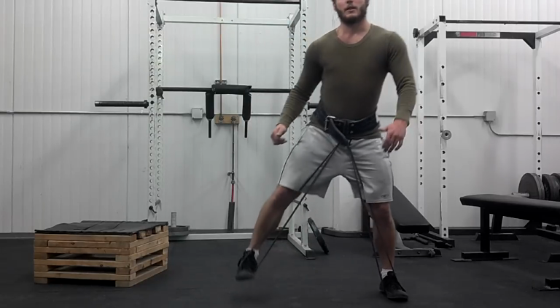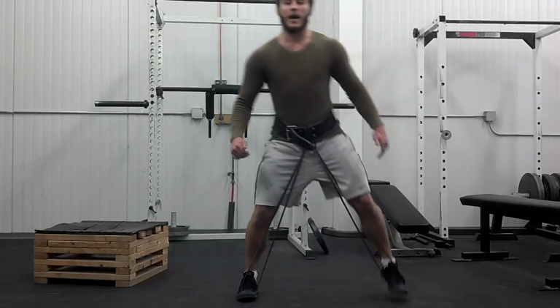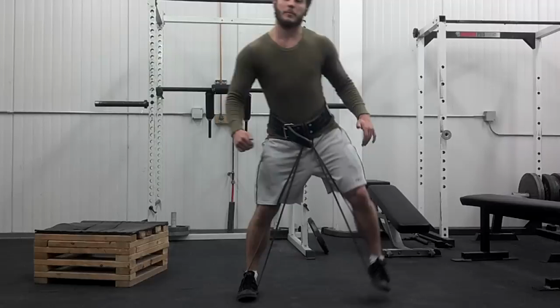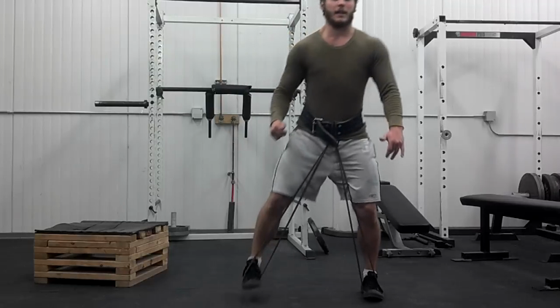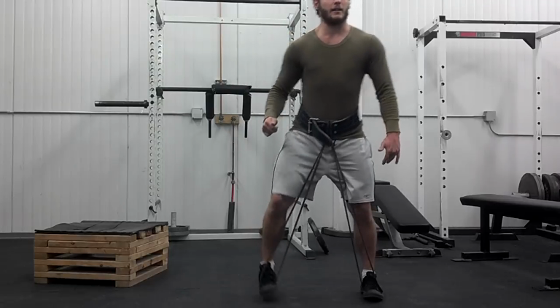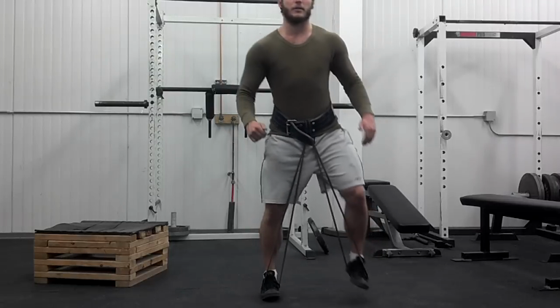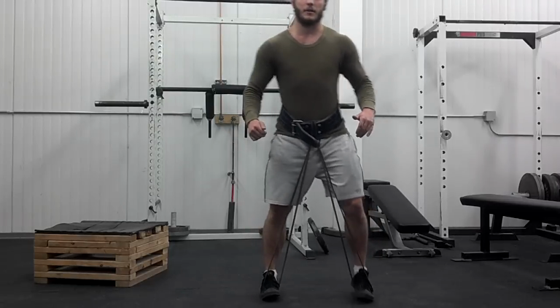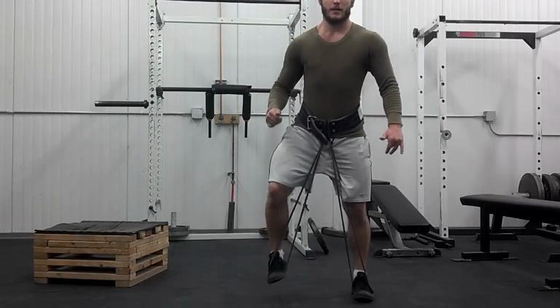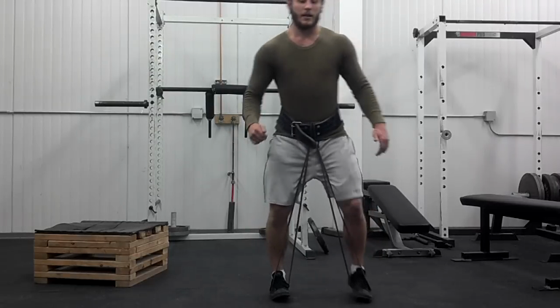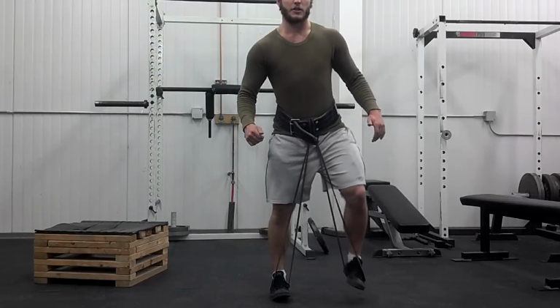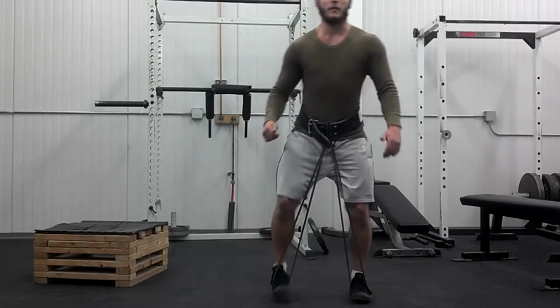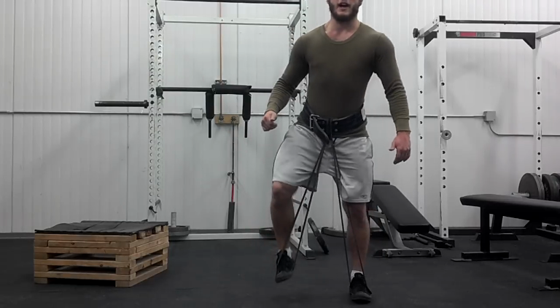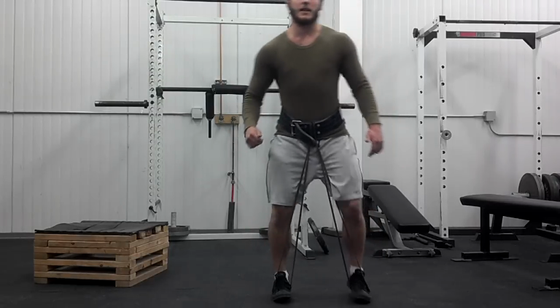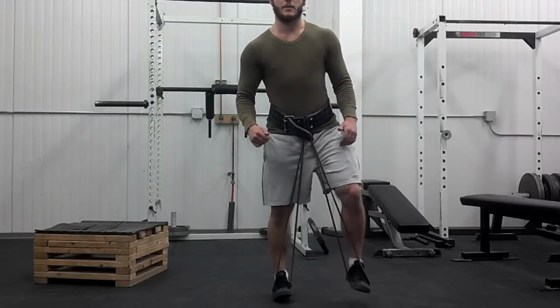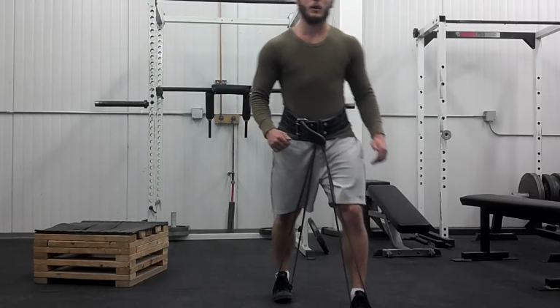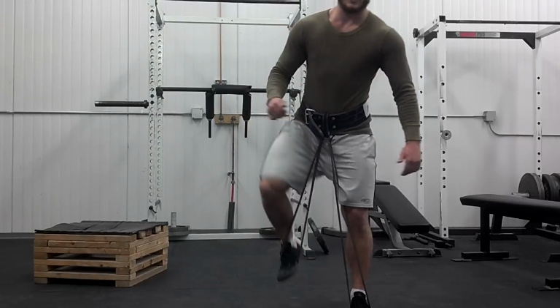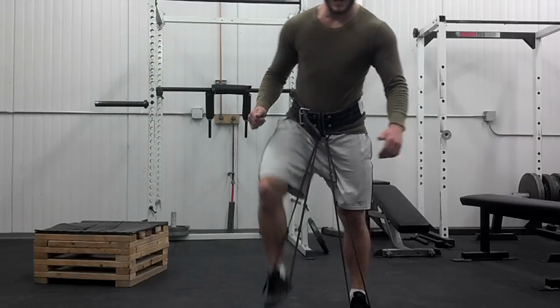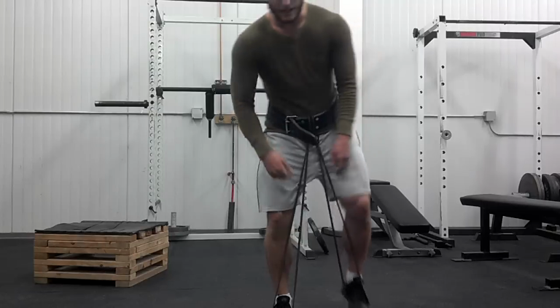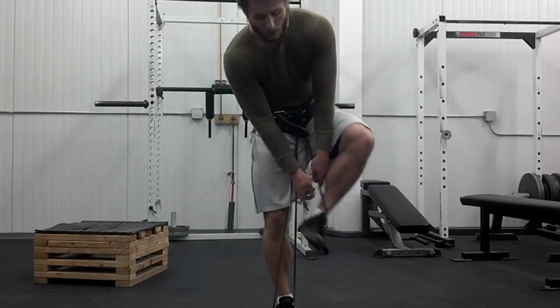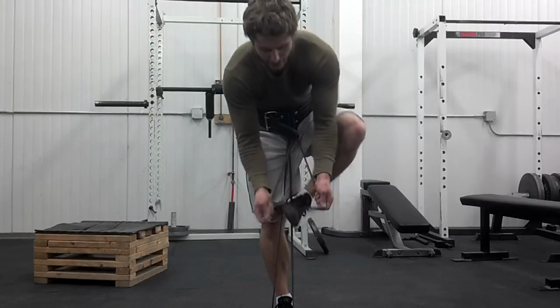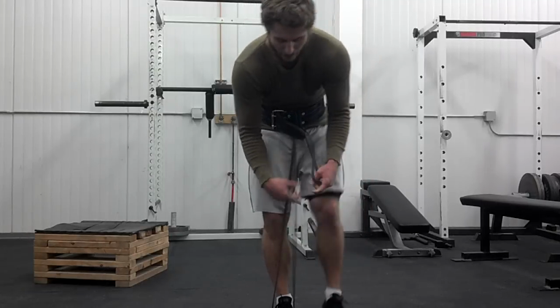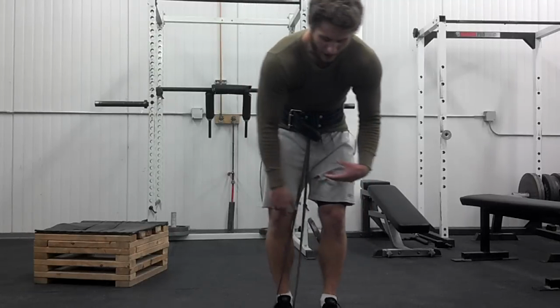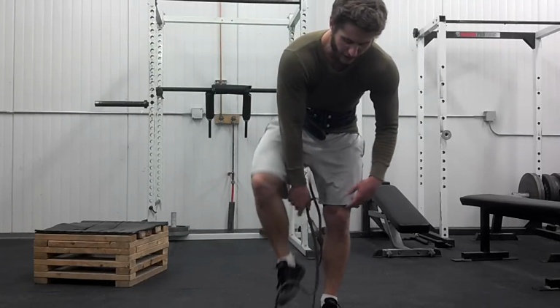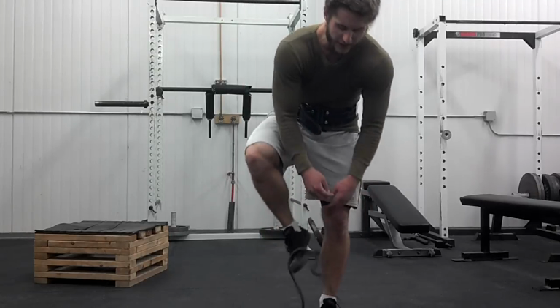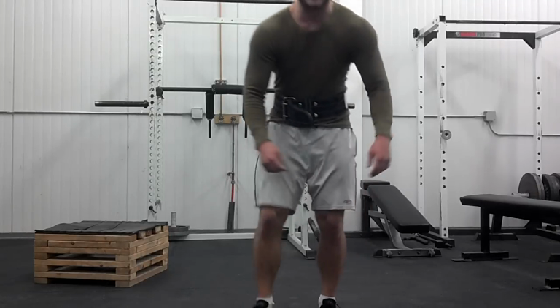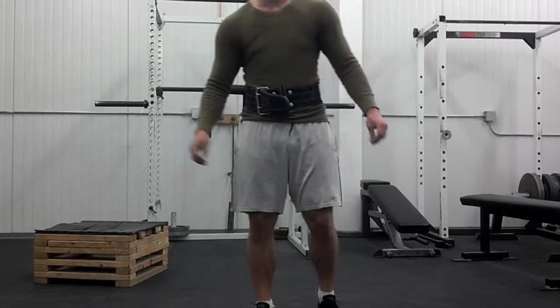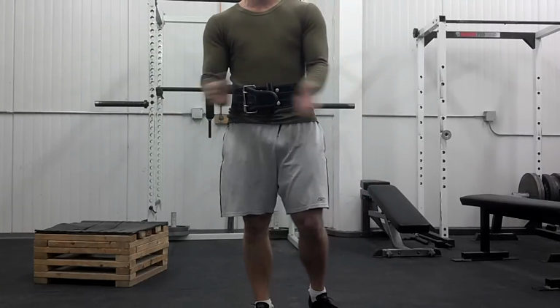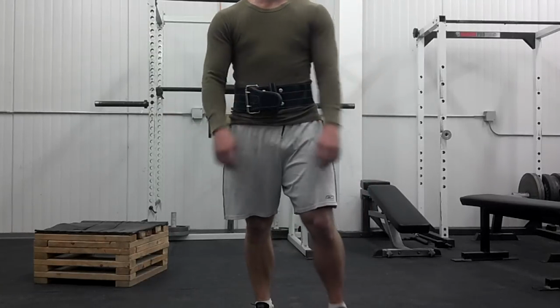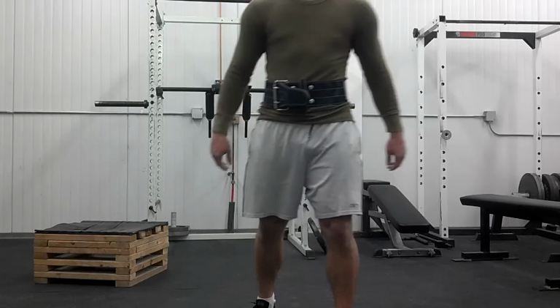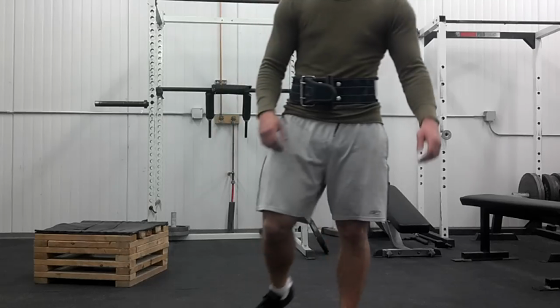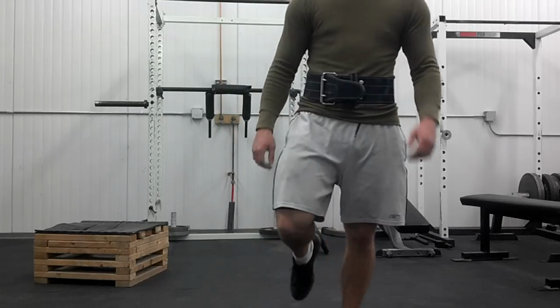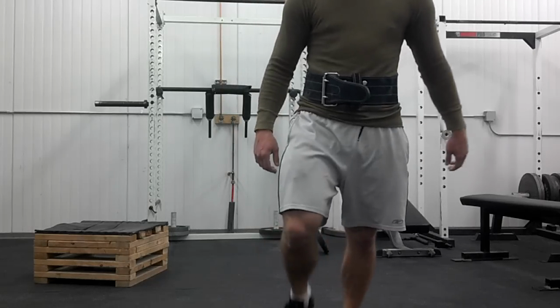Go out, back in. And we're just going to go for five minutes. Work through wide, narrow, wide, narrow. Kind of attack it however you want. Outside of your feet, toes forward.